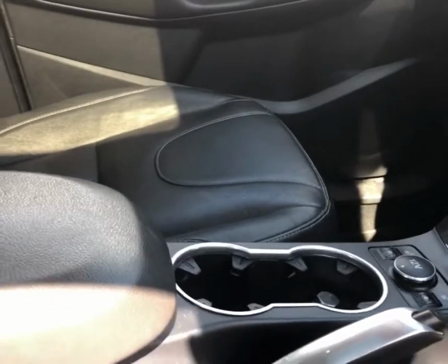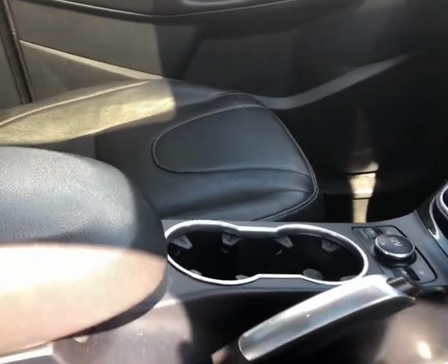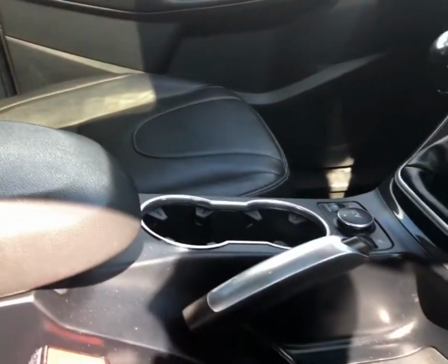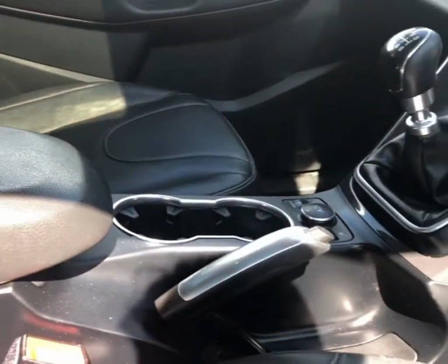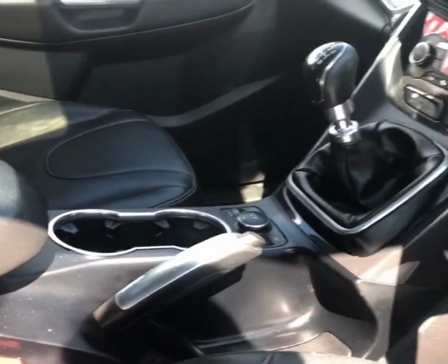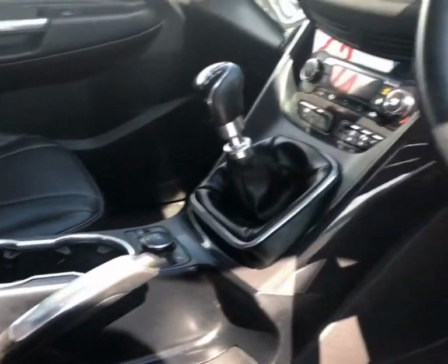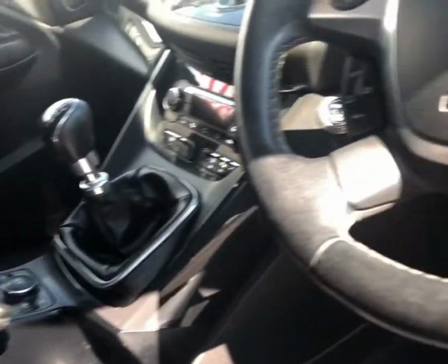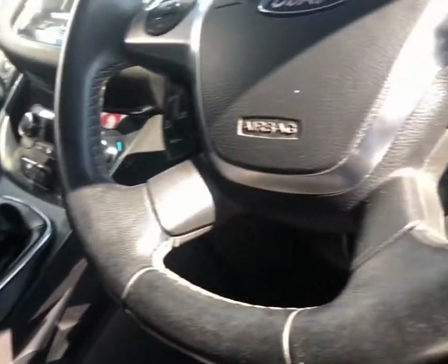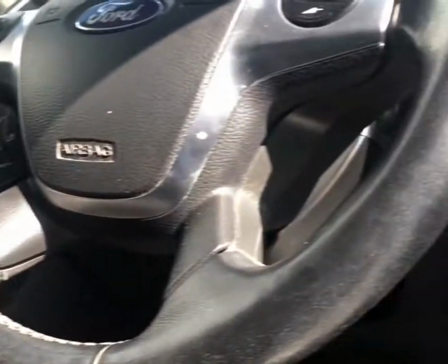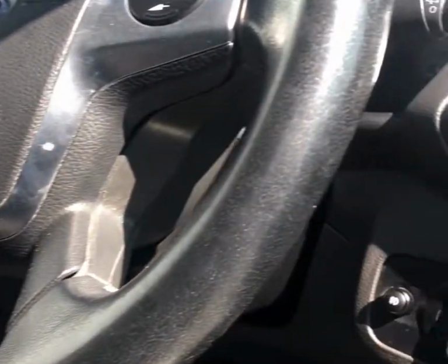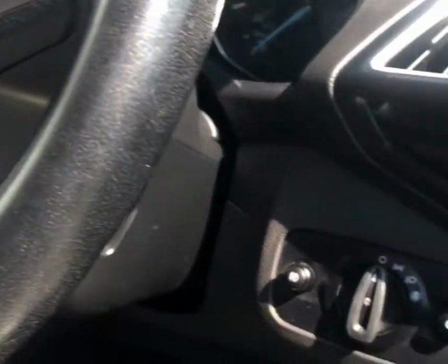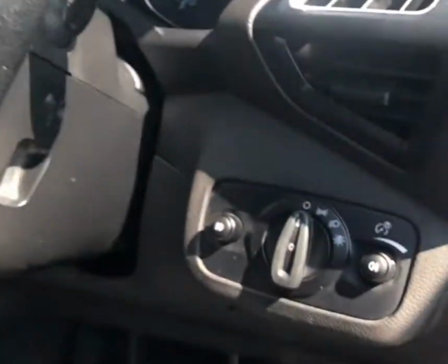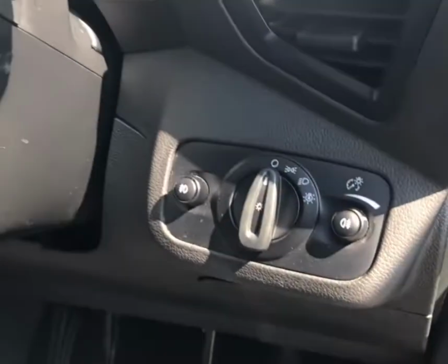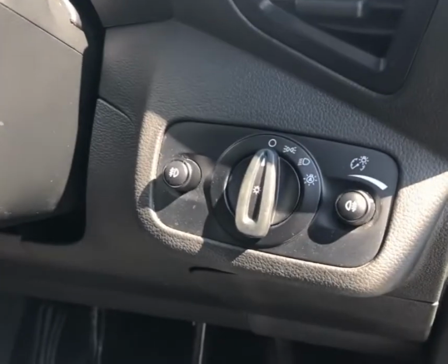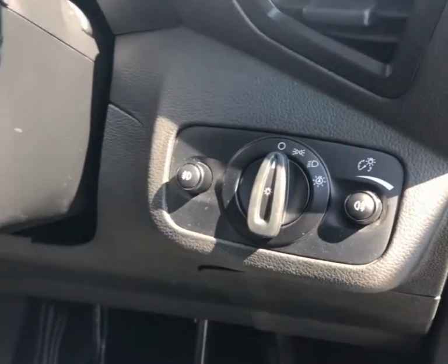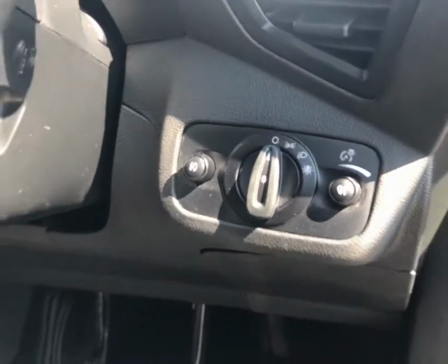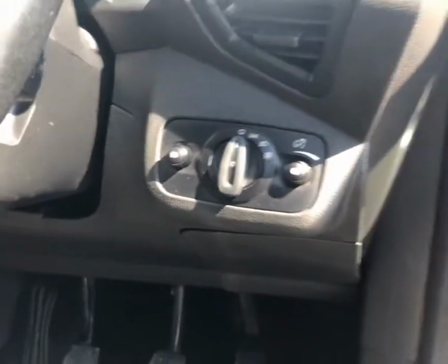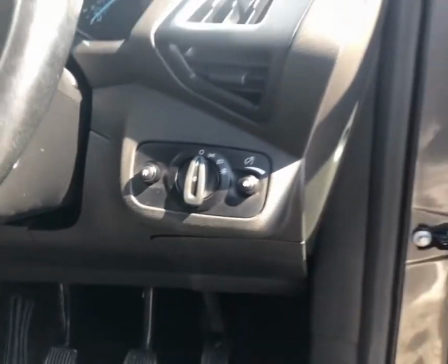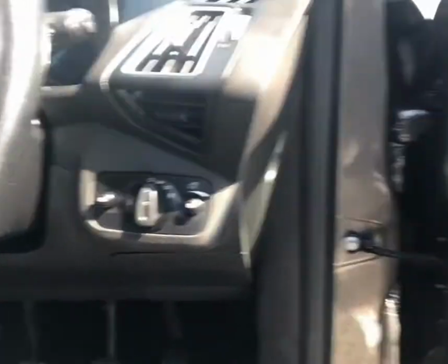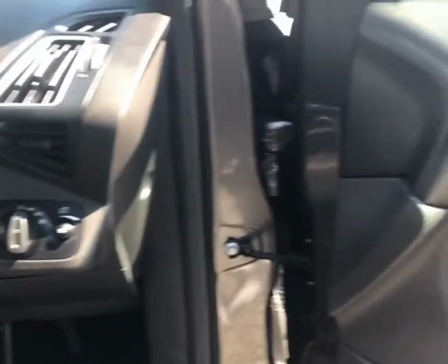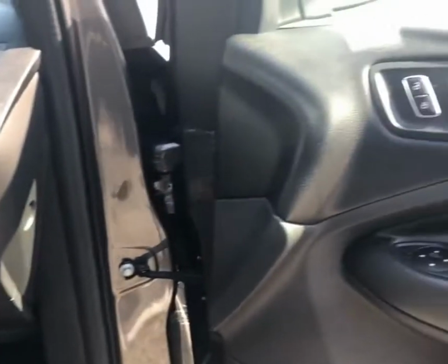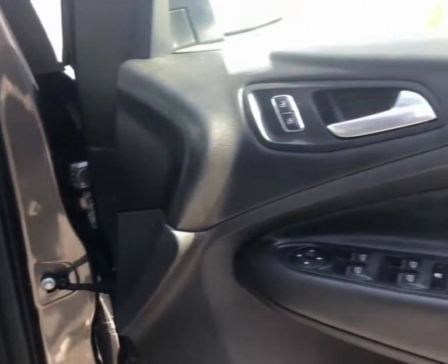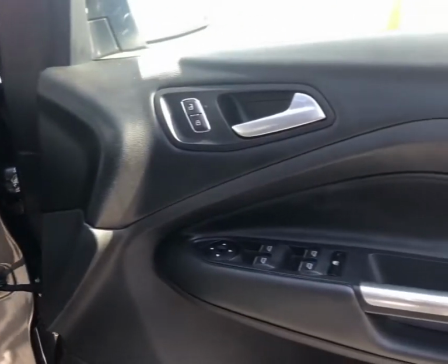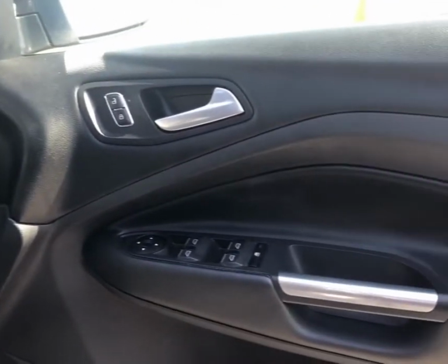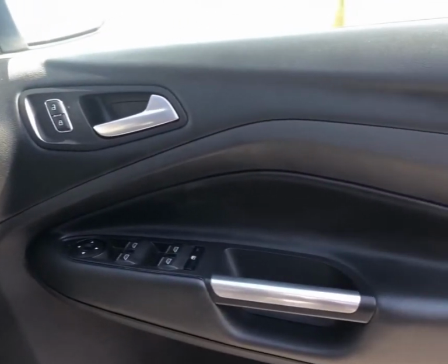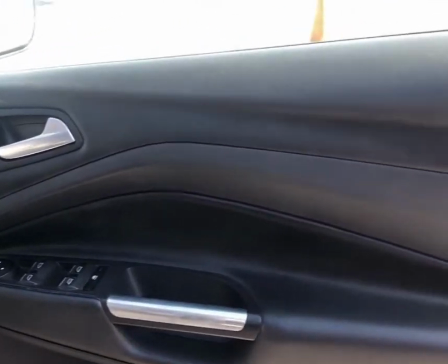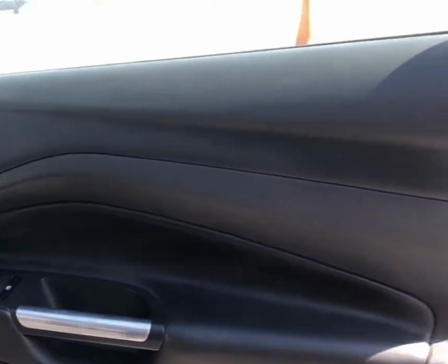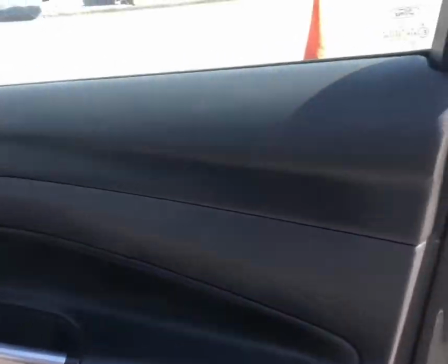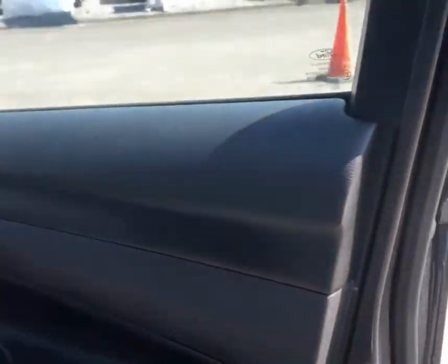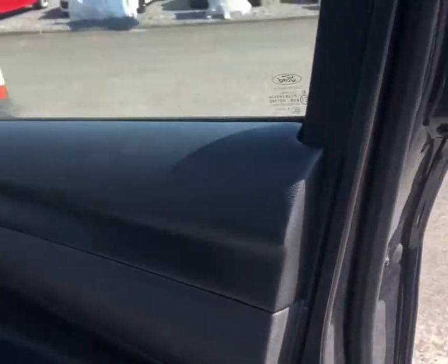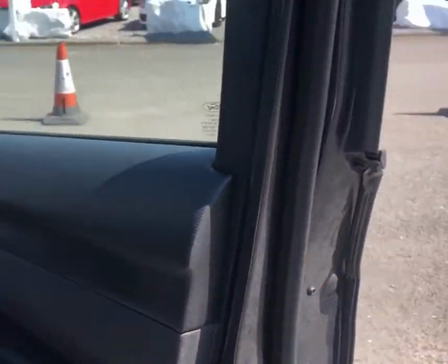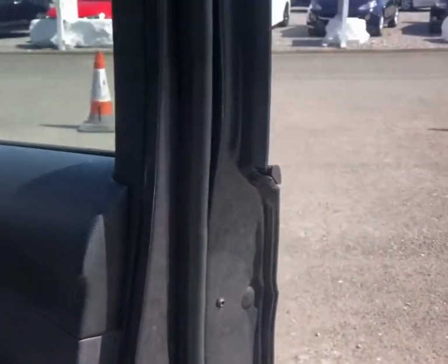It comes with two USB ports and an AUX input, and you'll notice there's also lighting bits there. On the side of the door it comes with electric wing mirrors and electric windows.